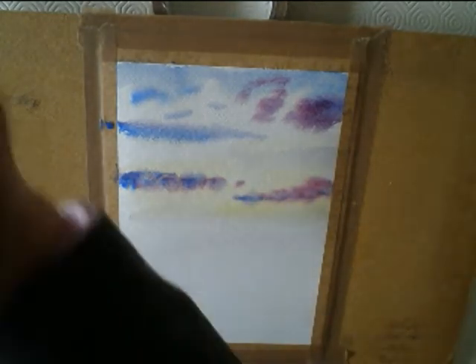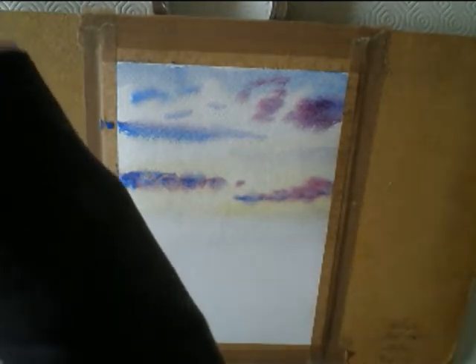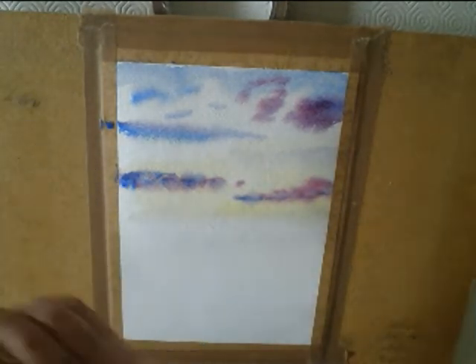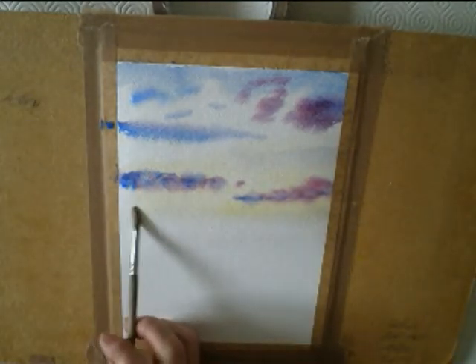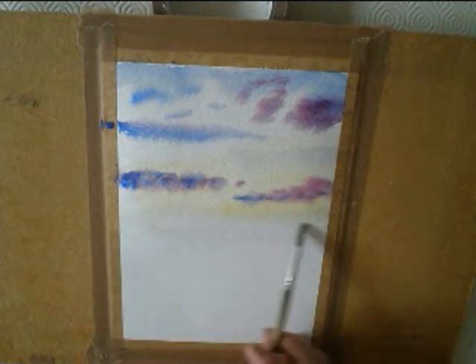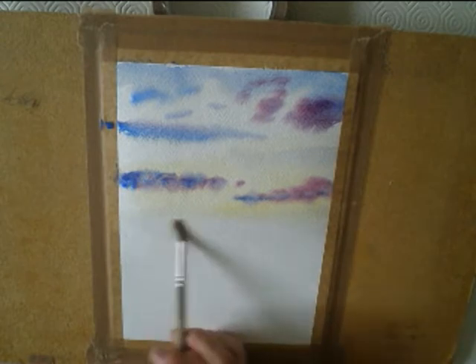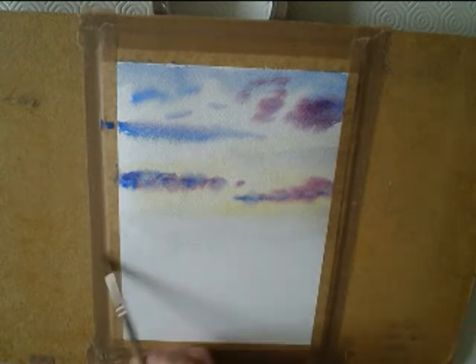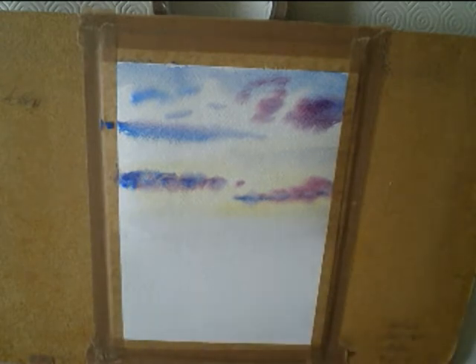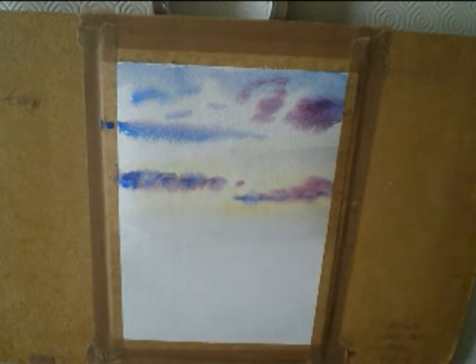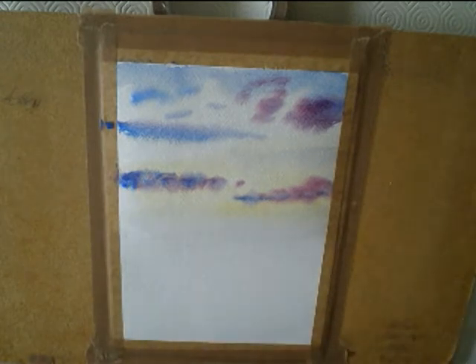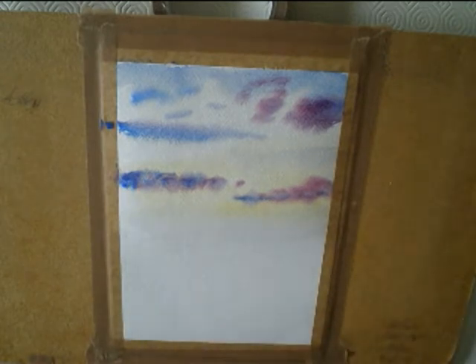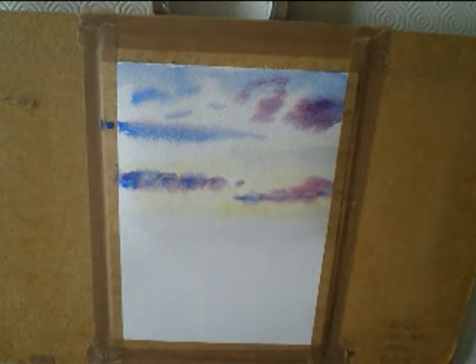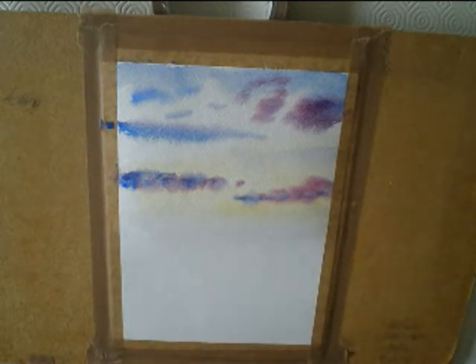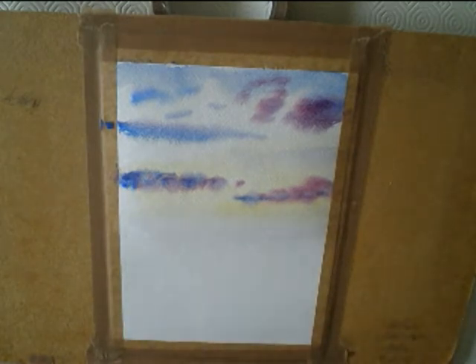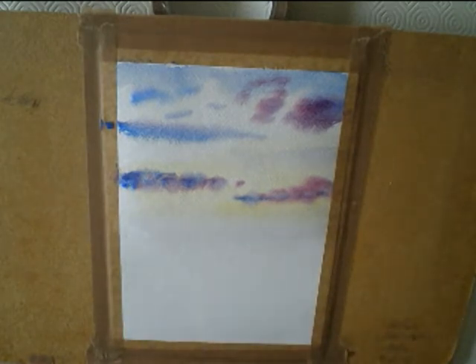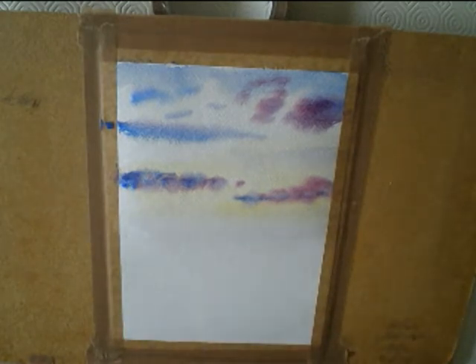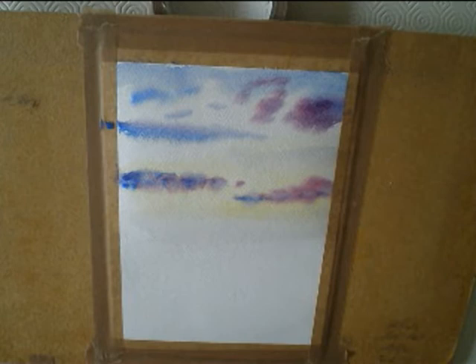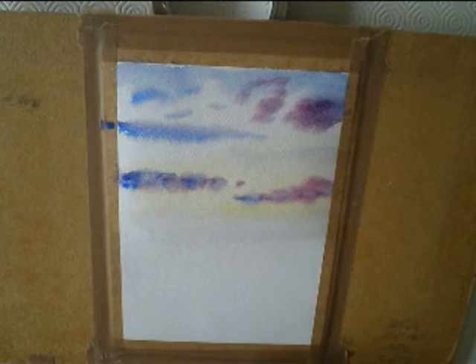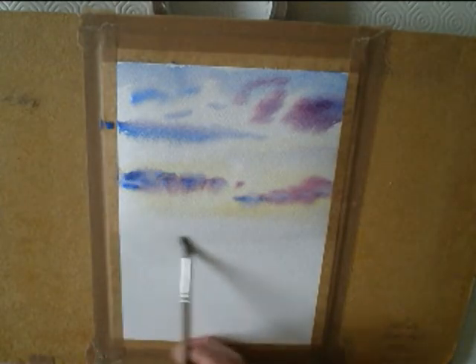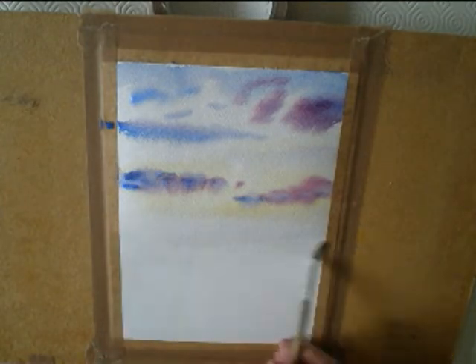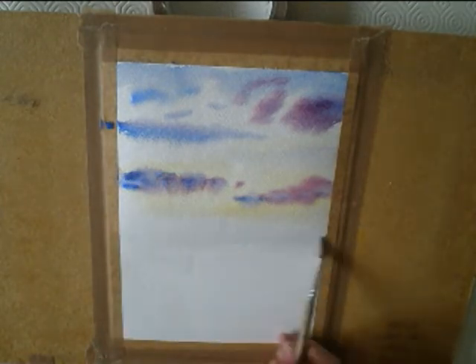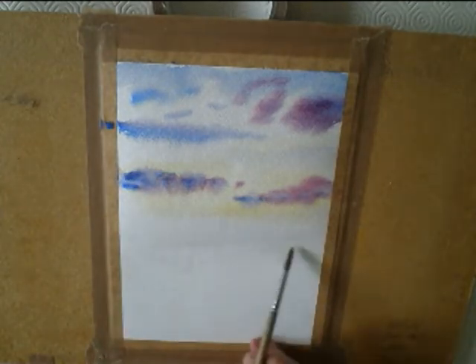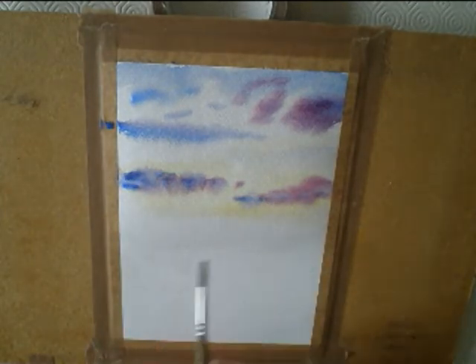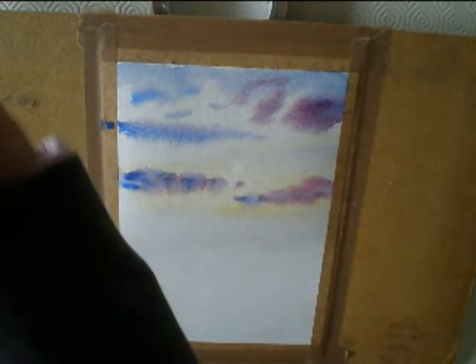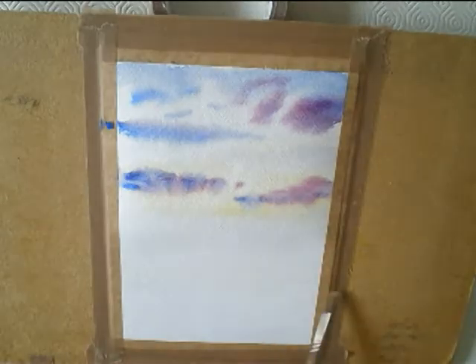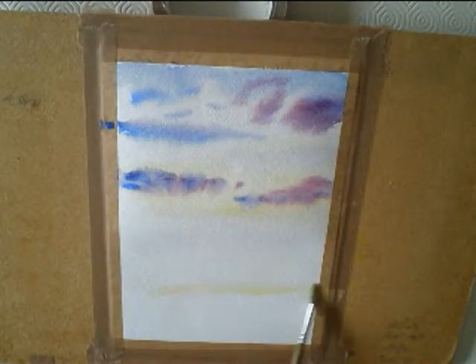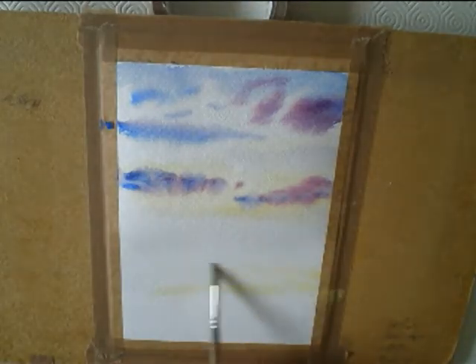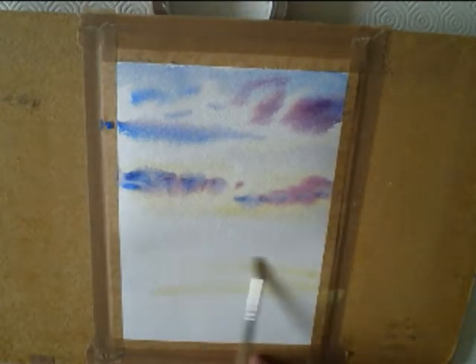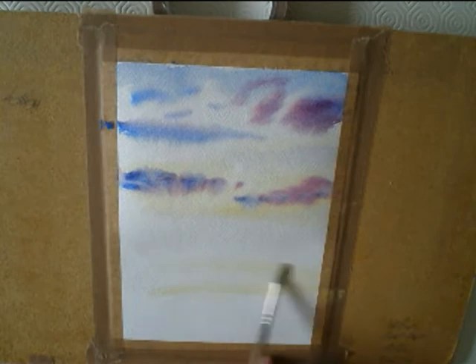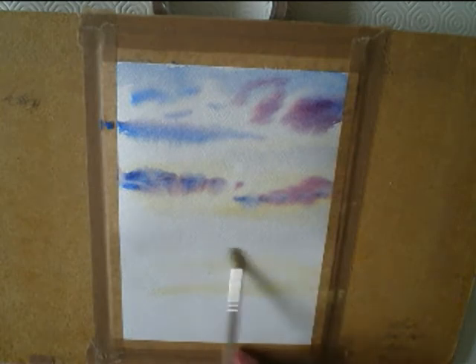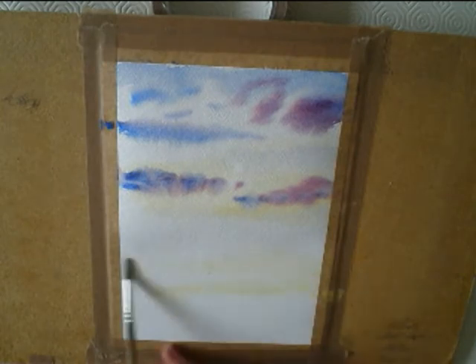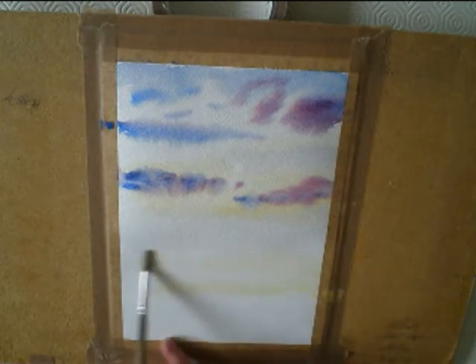Then as you get it how you want it, you can dry it with a hairdryer or leave it to dry. And putting in a bit of foreground with the same colours that were in the sky — the Naples yellow.